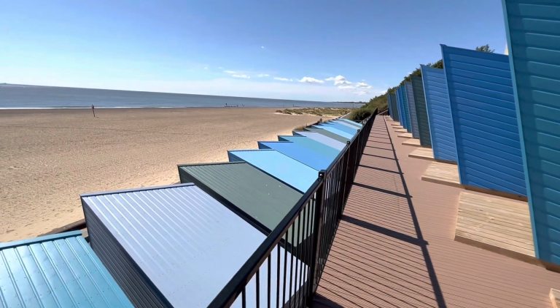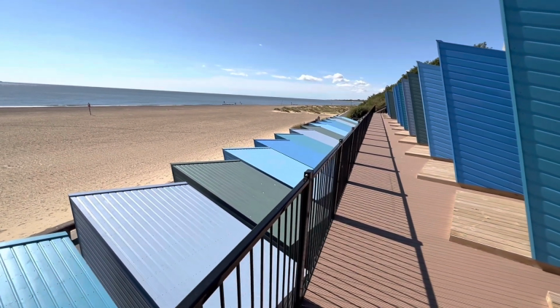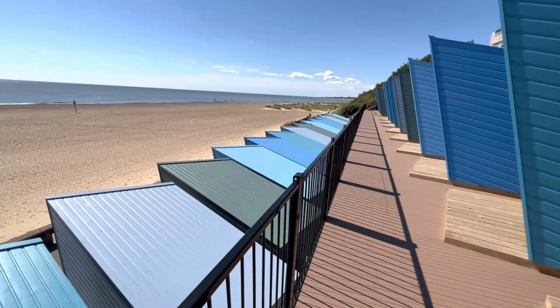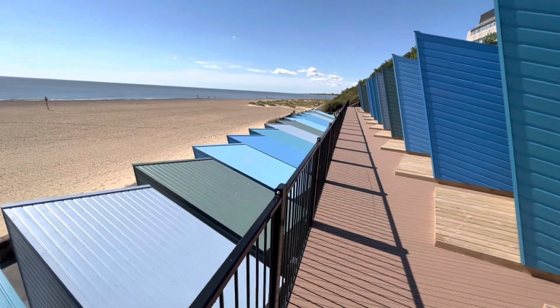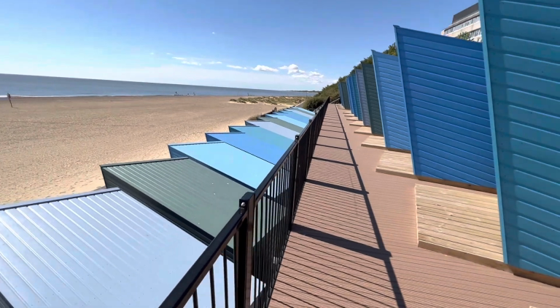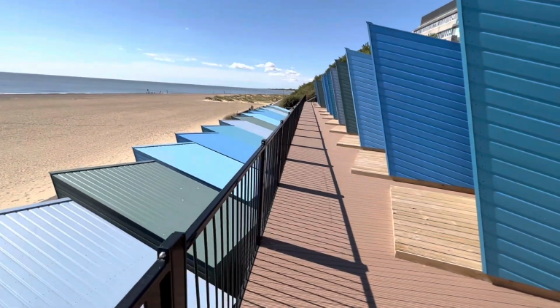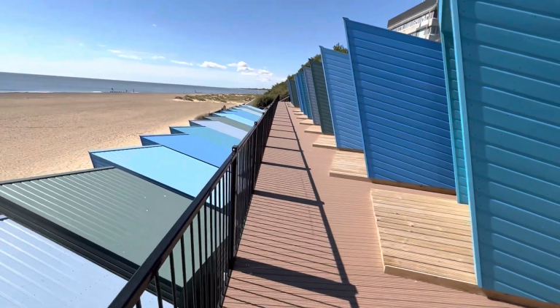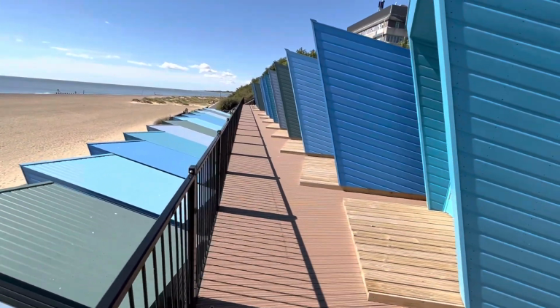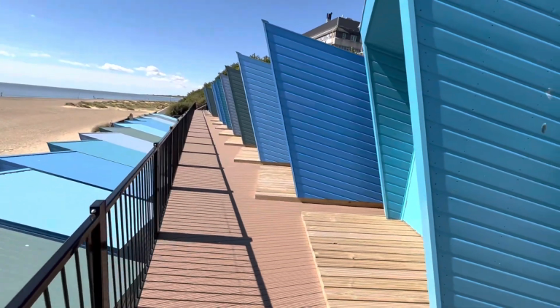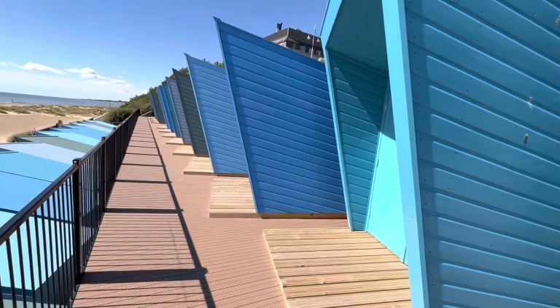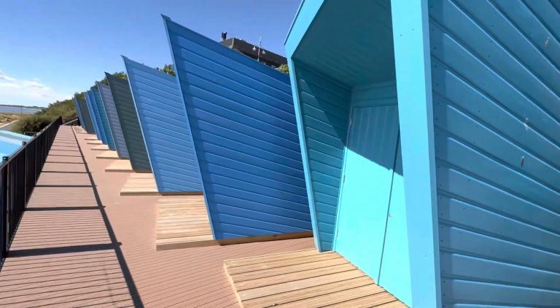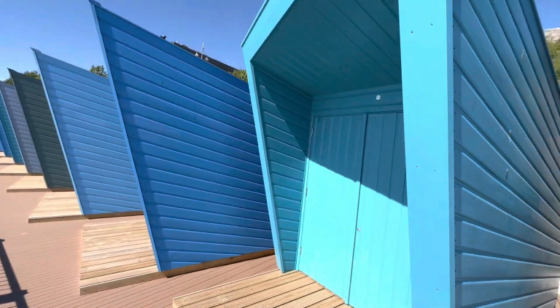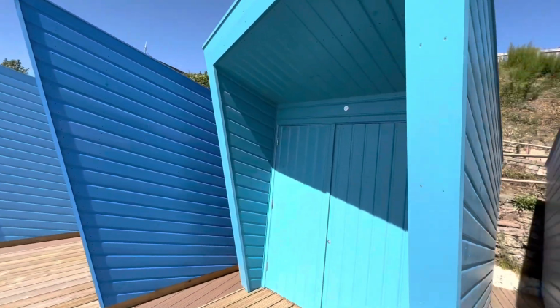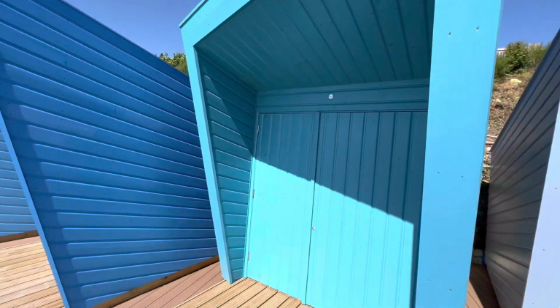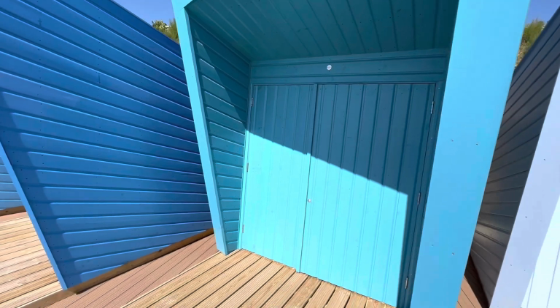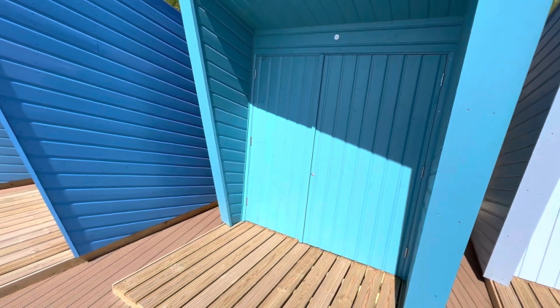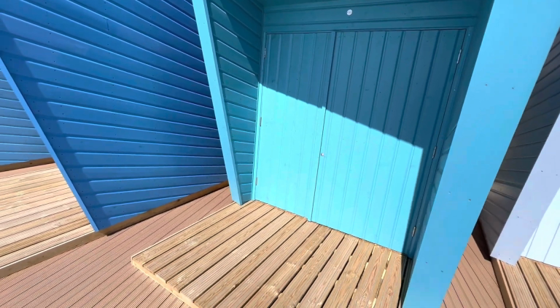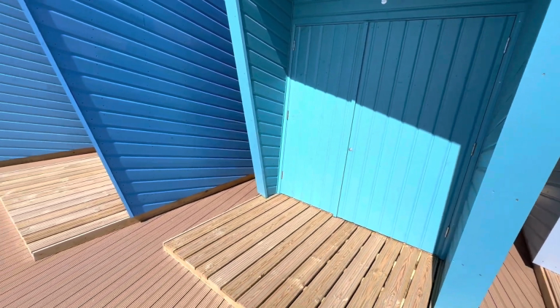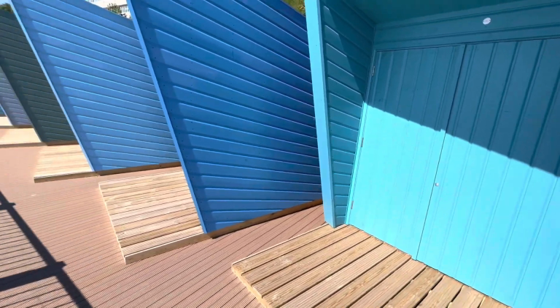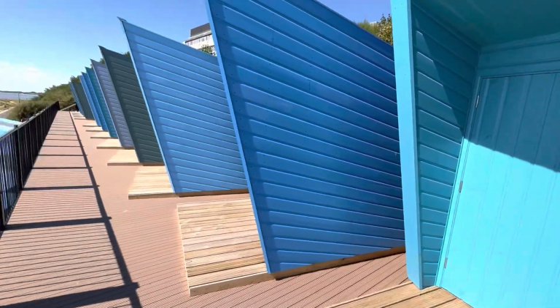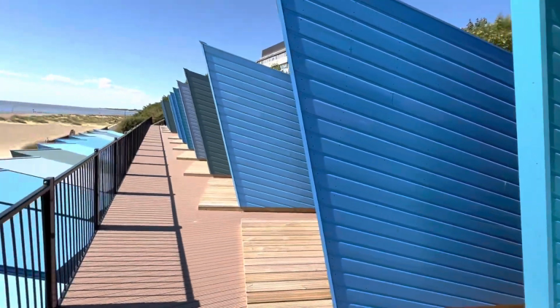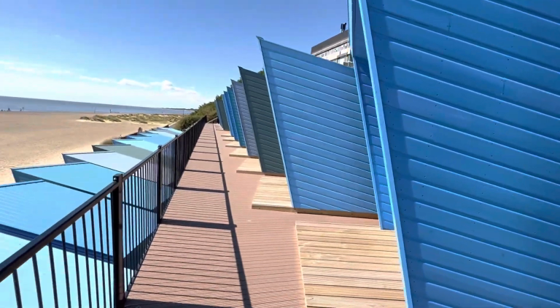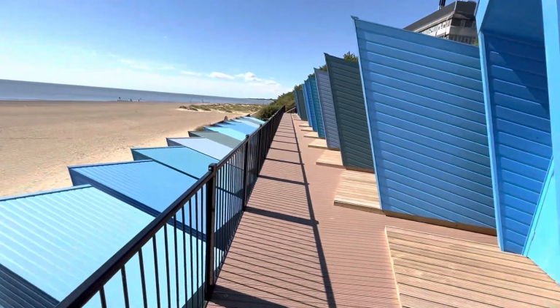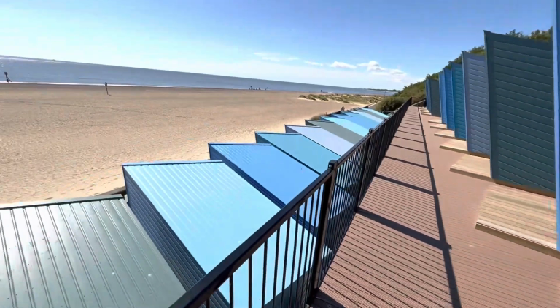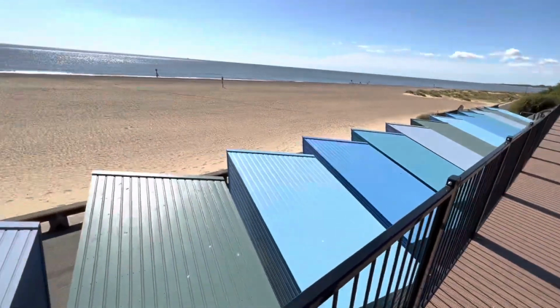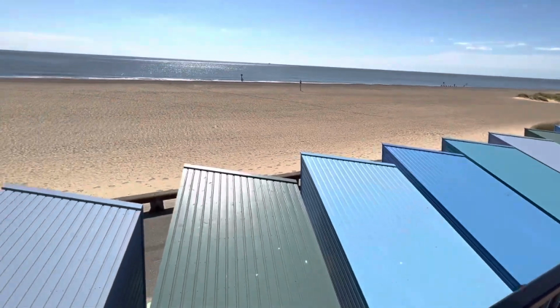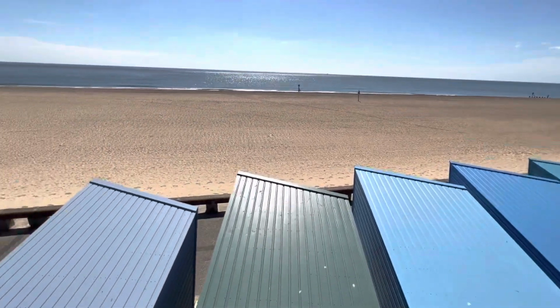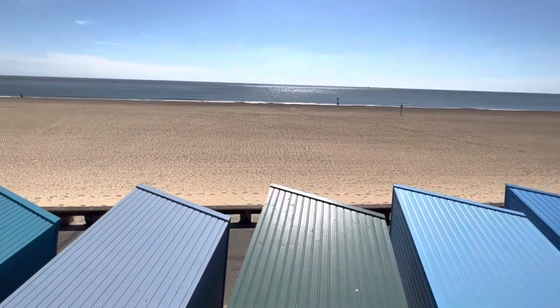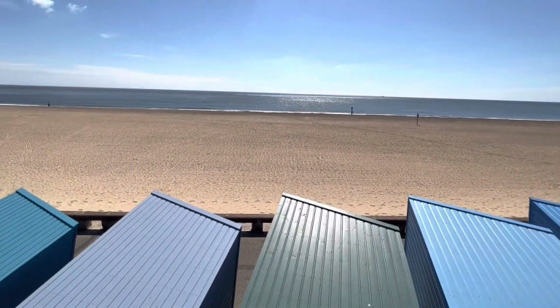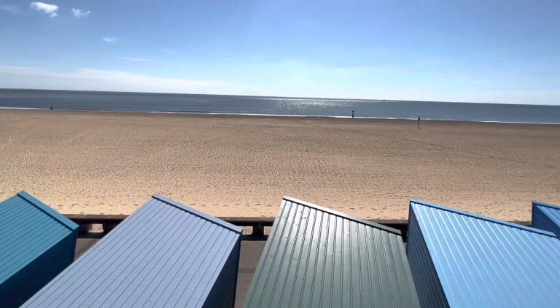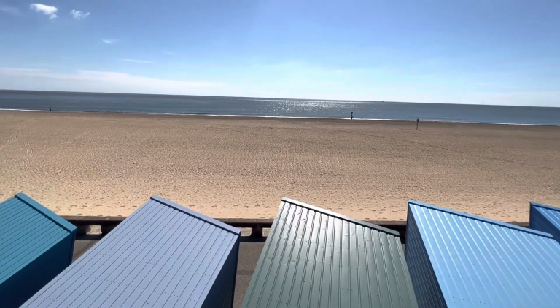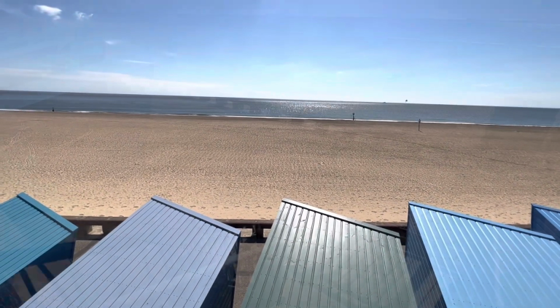Anybody can come down here and just take a look at the outside. If you want to view inside, get in touch — we can let you in. We're about half sold so far, so now is the time to inquire if you're interested. Thanks for watching.